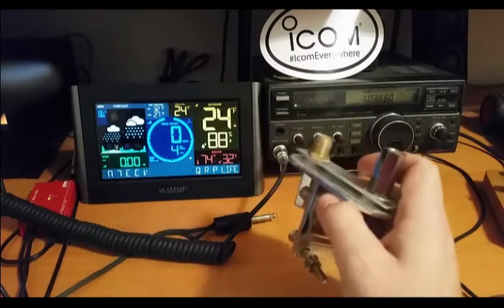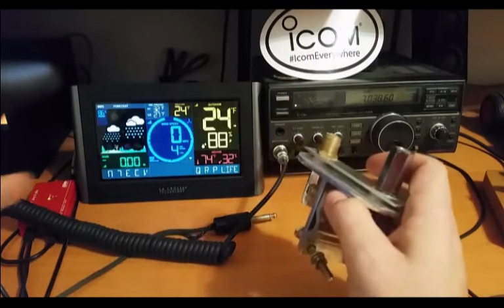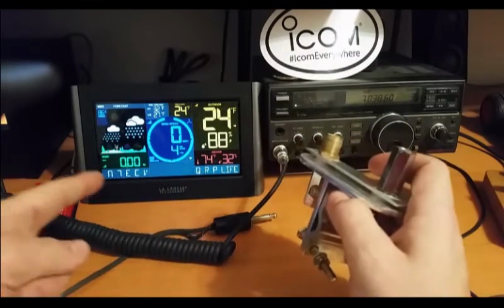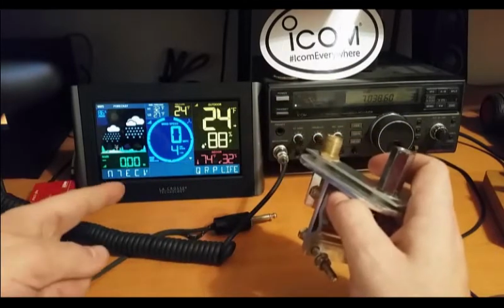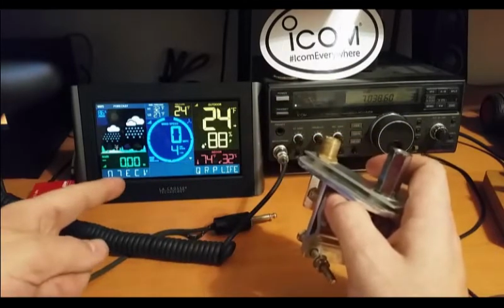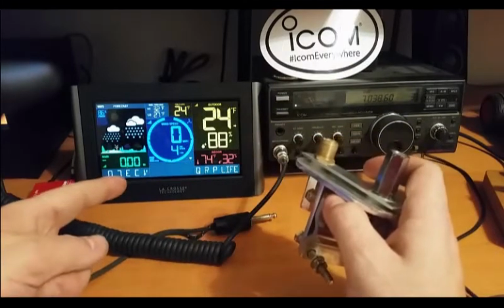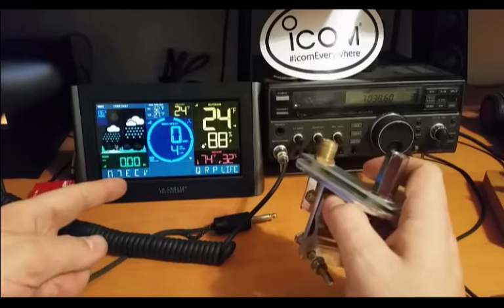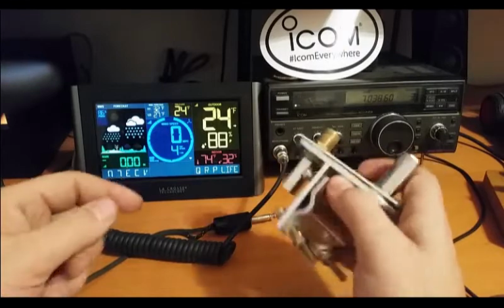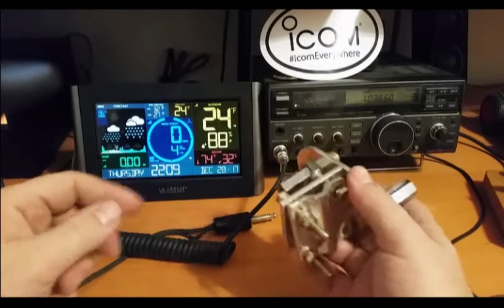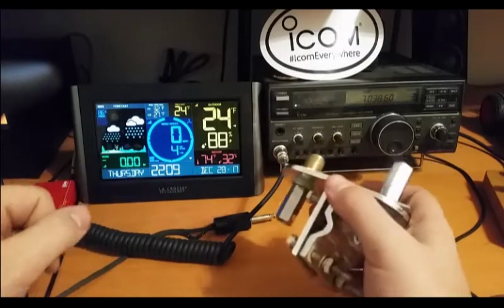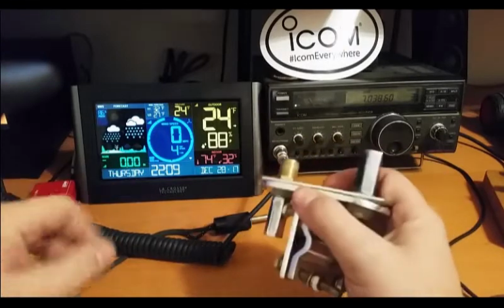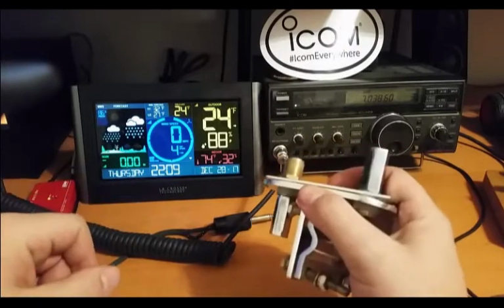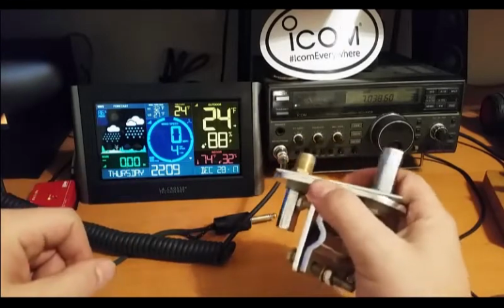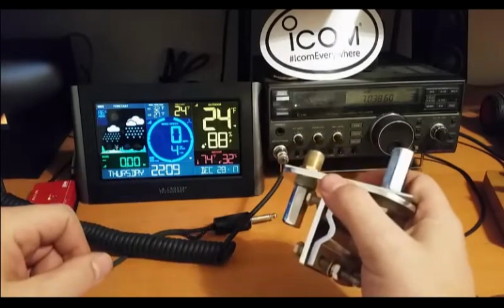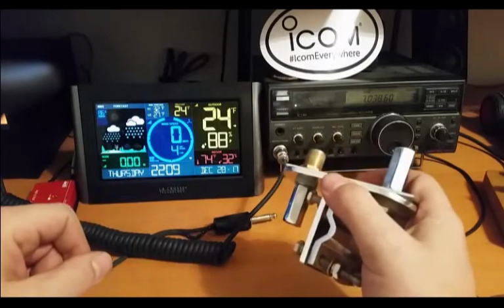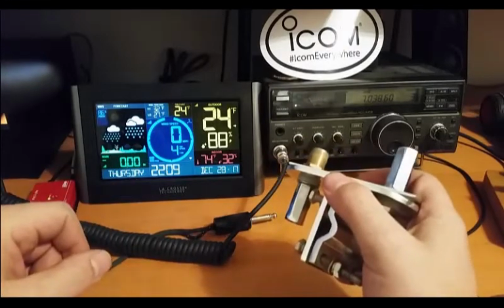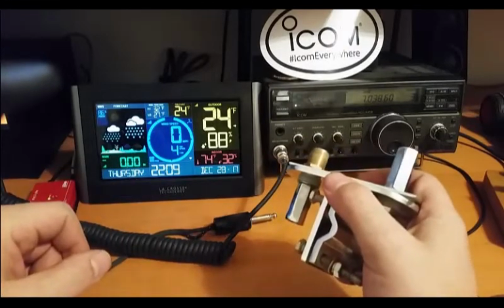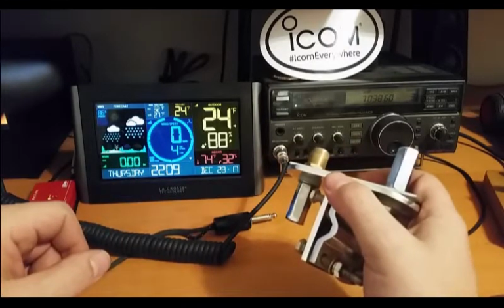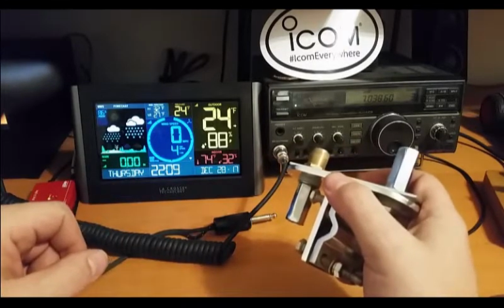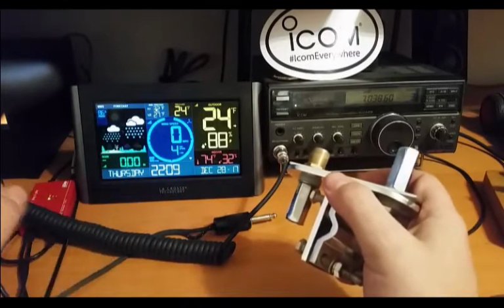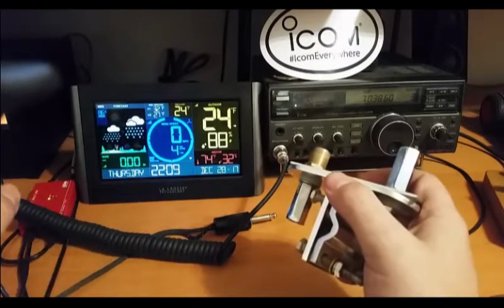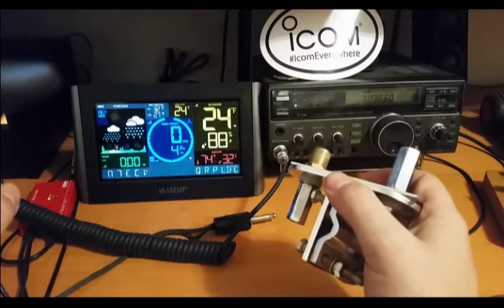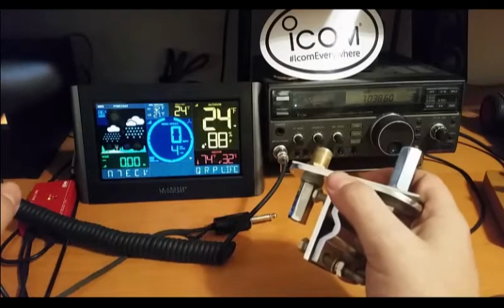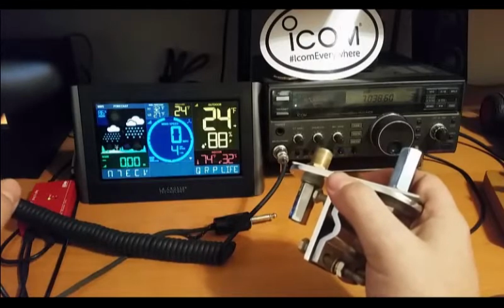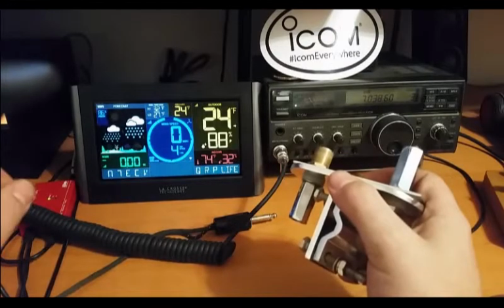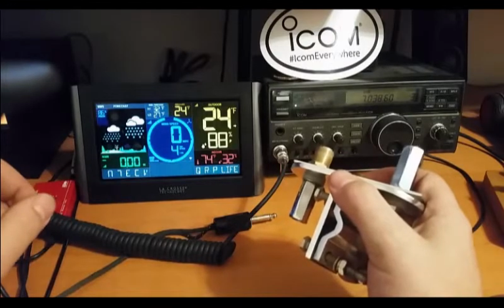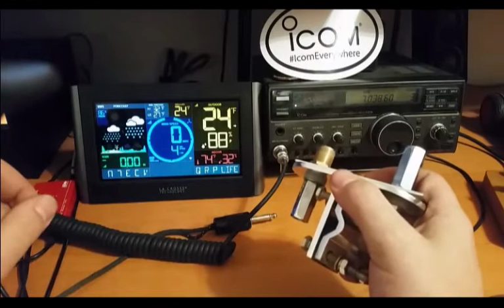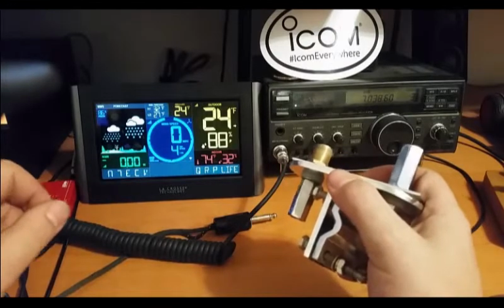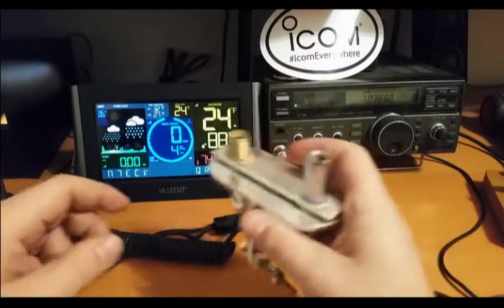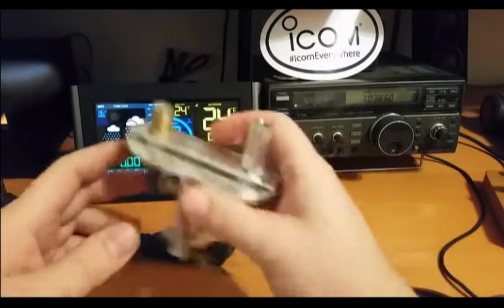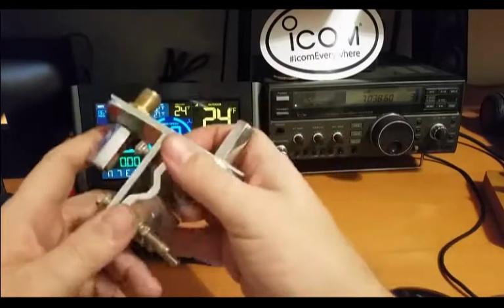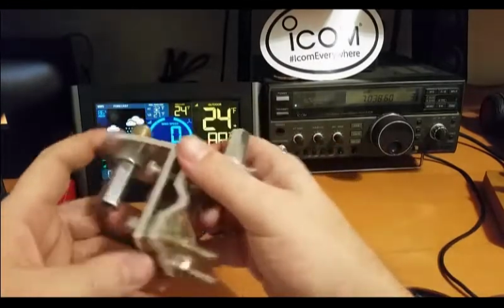I've also got the new LaCrosse Technologies weather station up and running too. That's been pretty slick — that was a Christmas present from the mother-in-law.